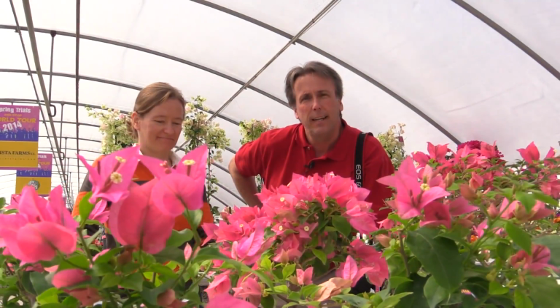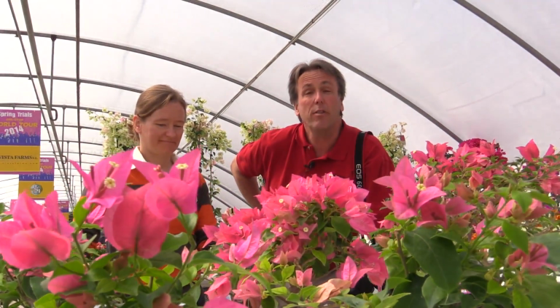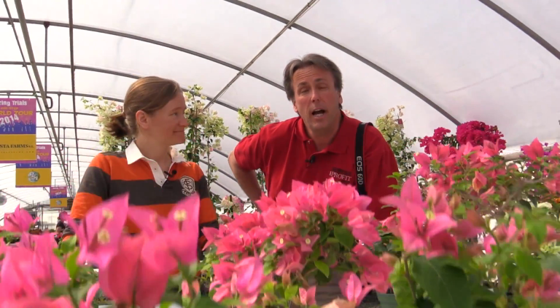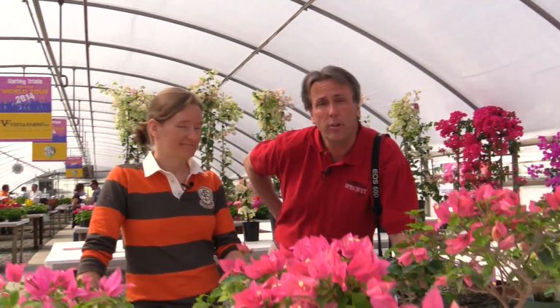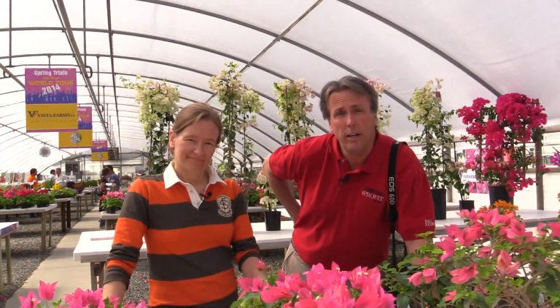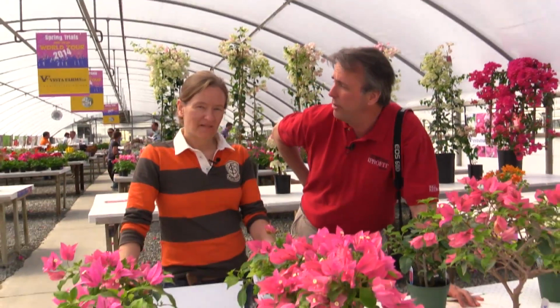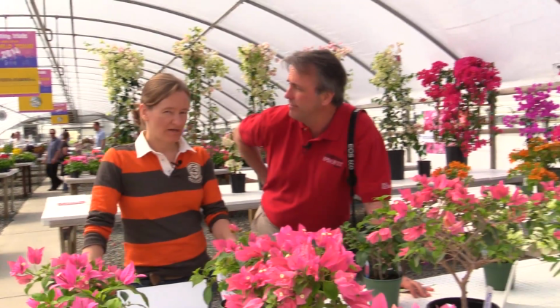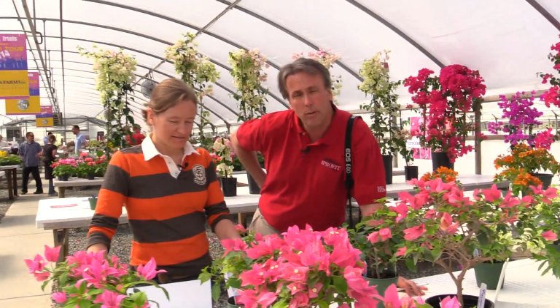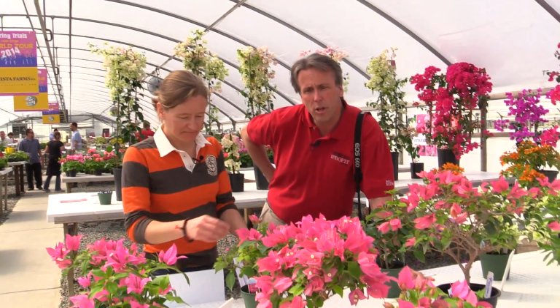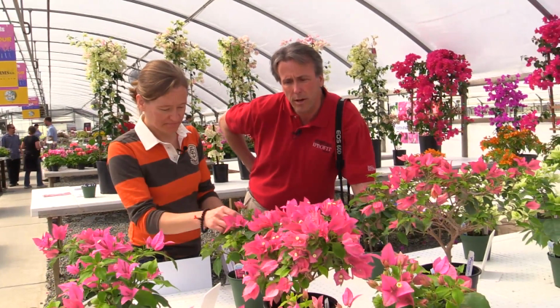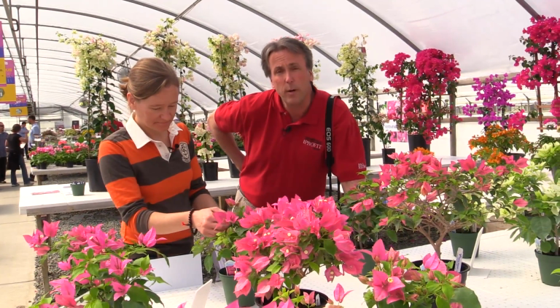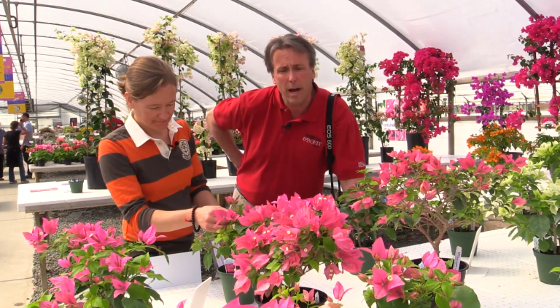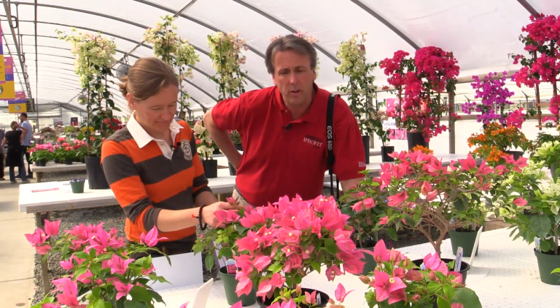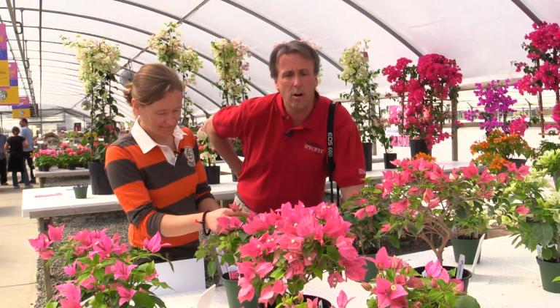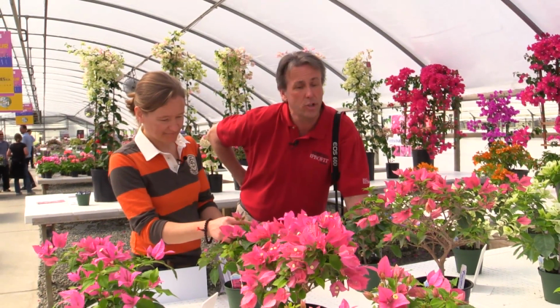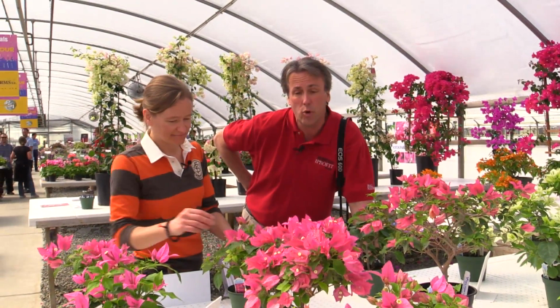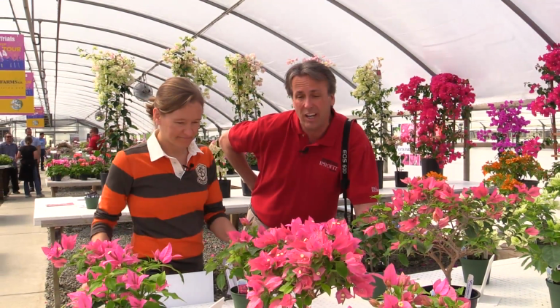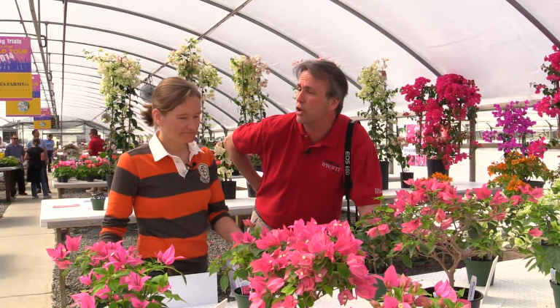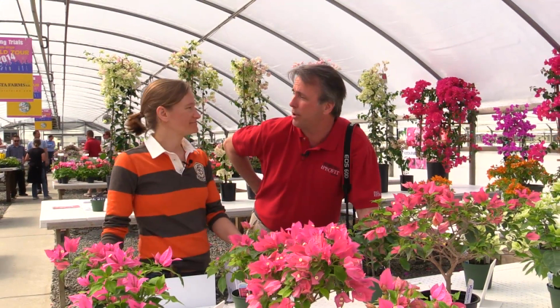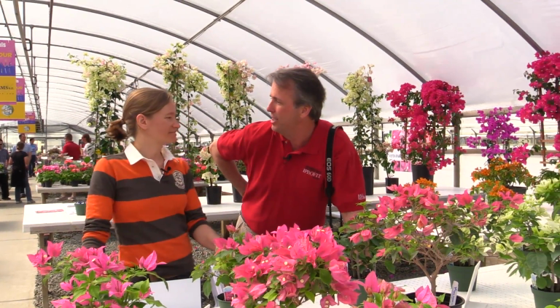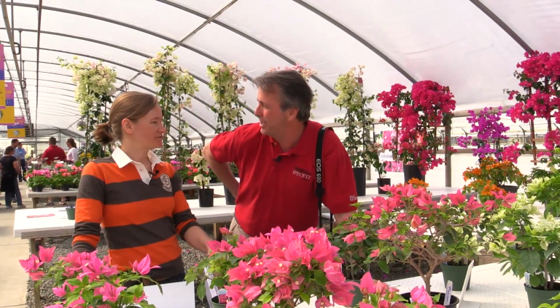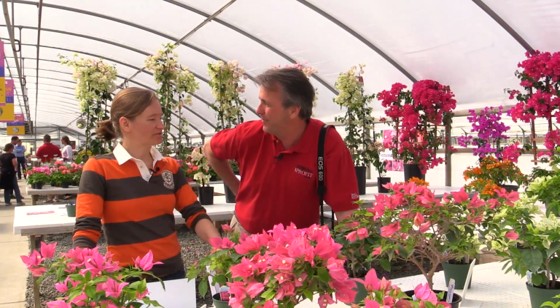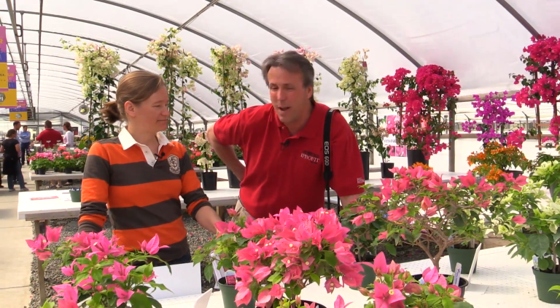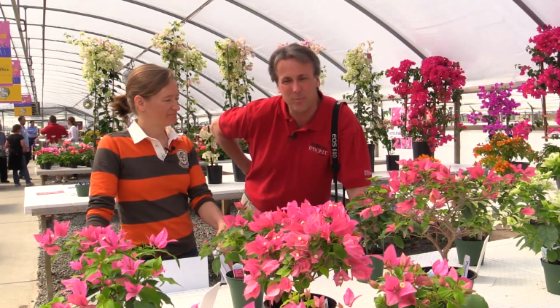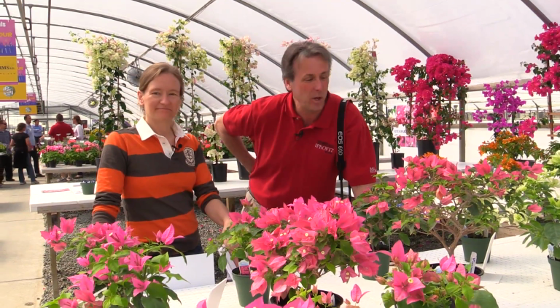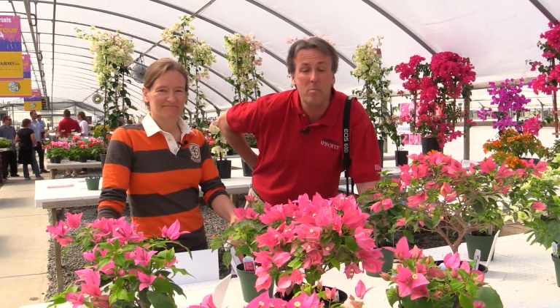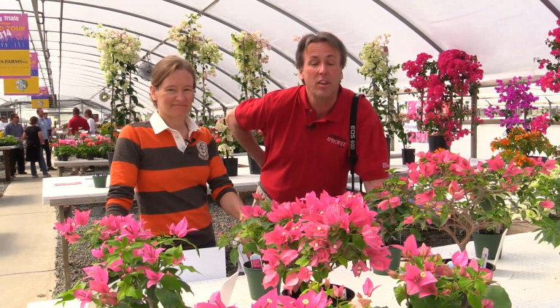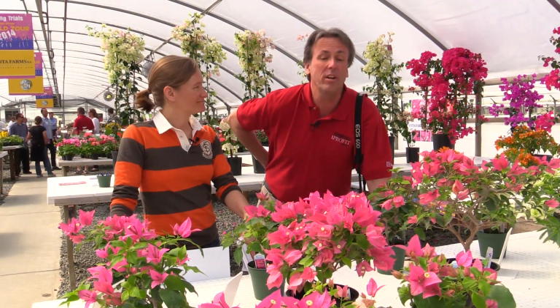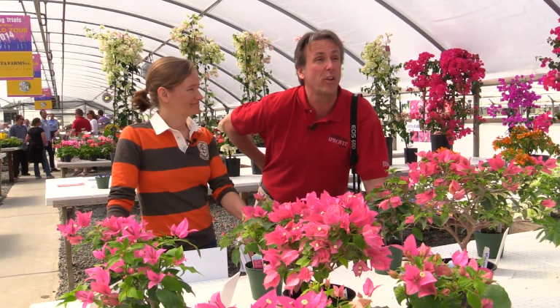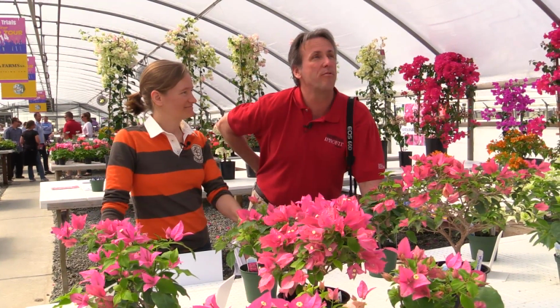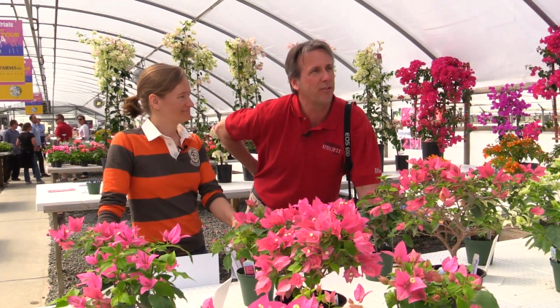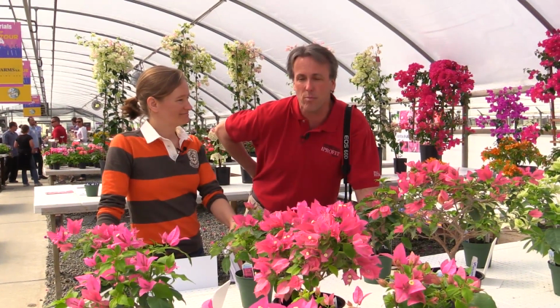Hey there, everybody. I am Chris Bates. Ellen Wells. And we're from Gortox and Green Profit, and we're the Bobbleheads. And we are just luxuriating in tropical splendor here among the Bougainvillea from Vista Farms.